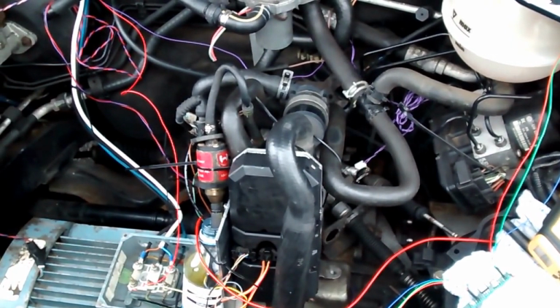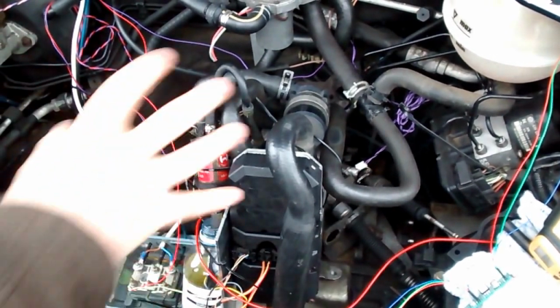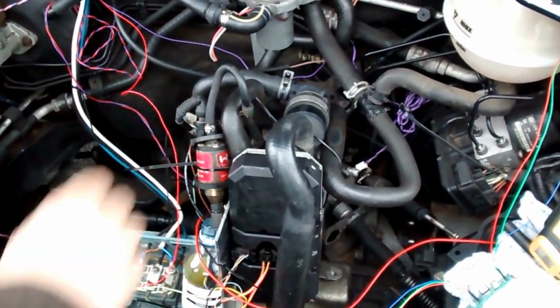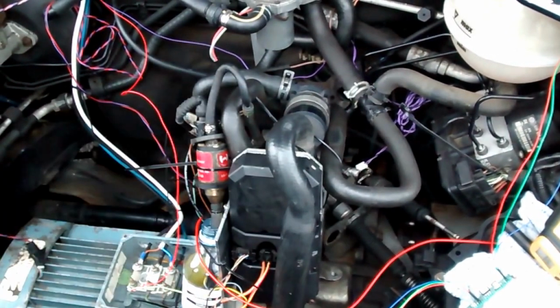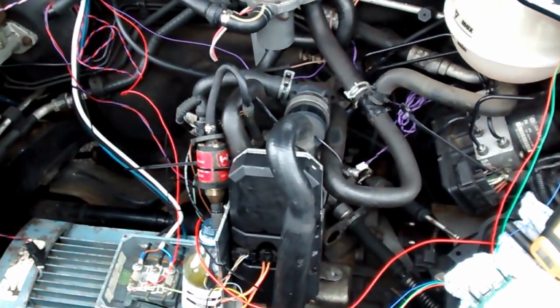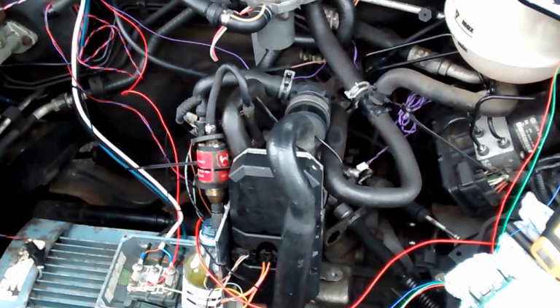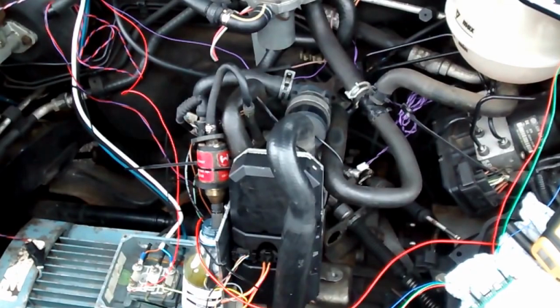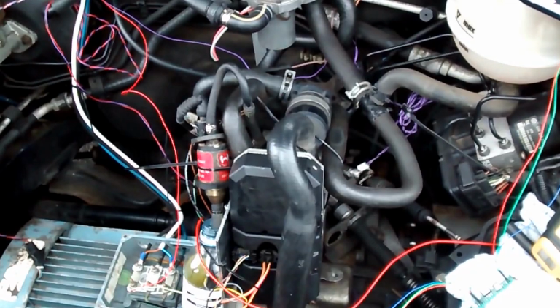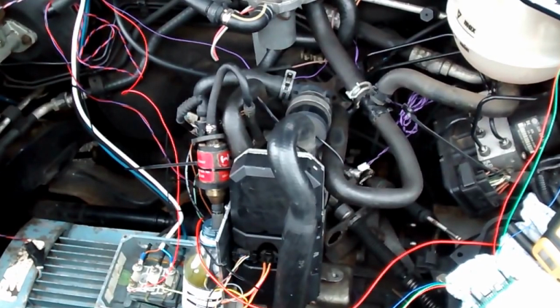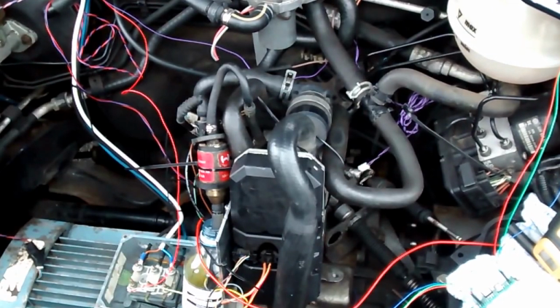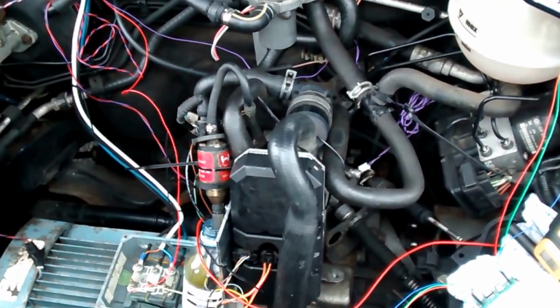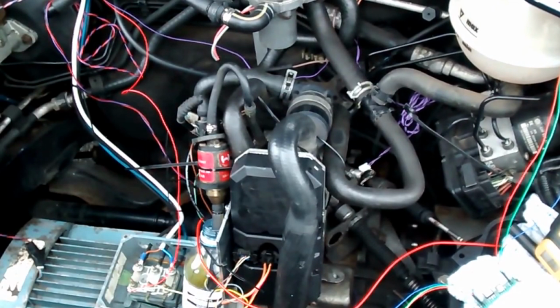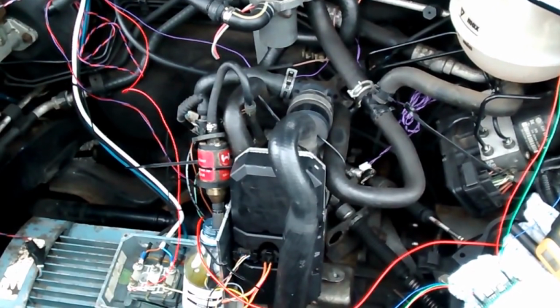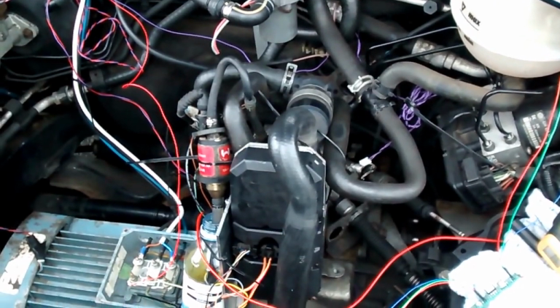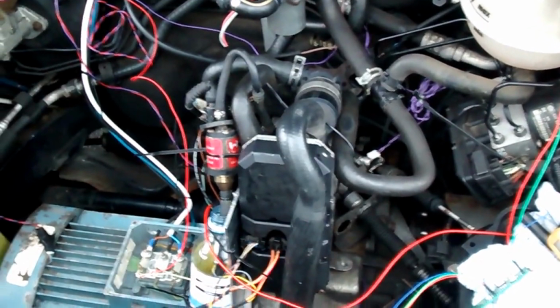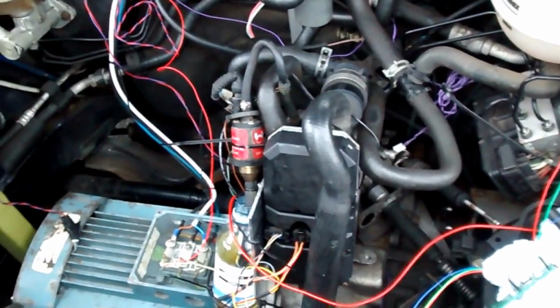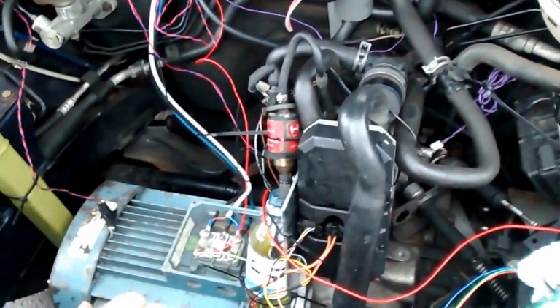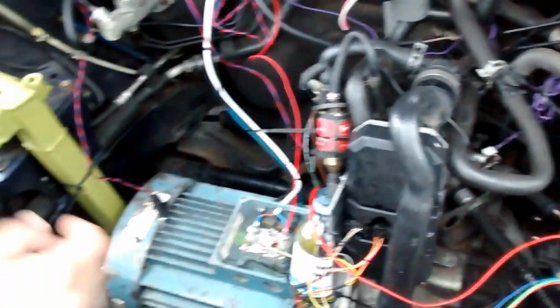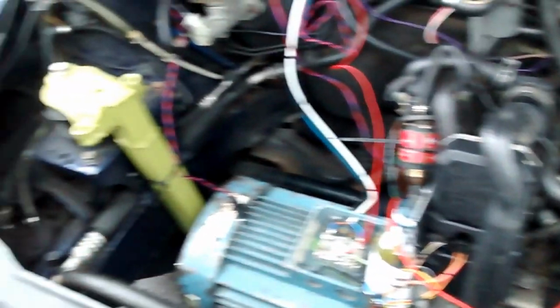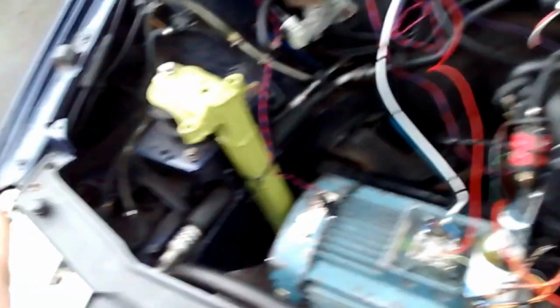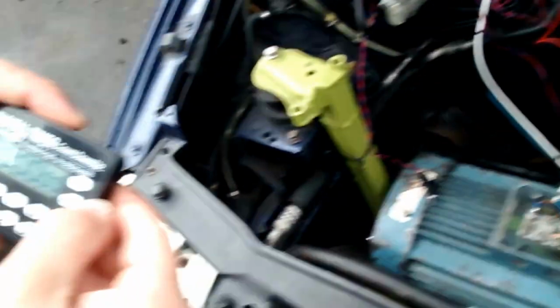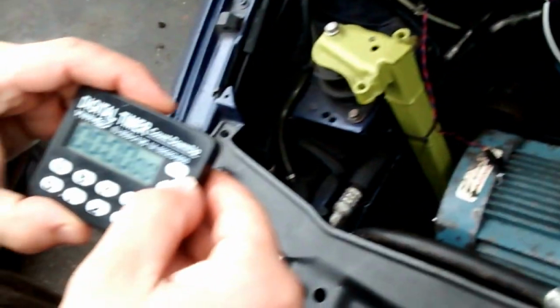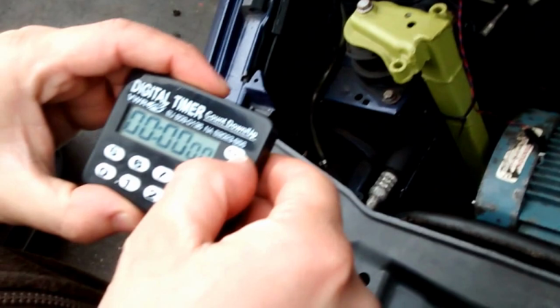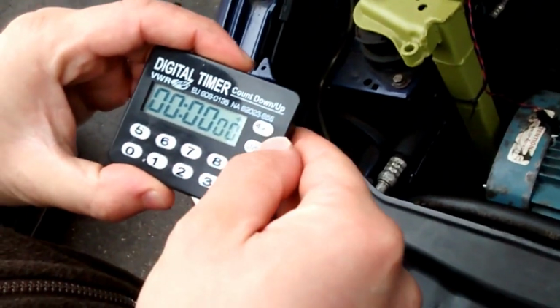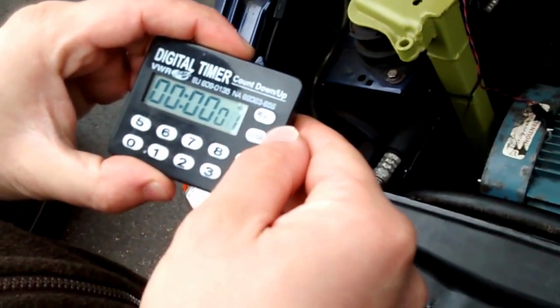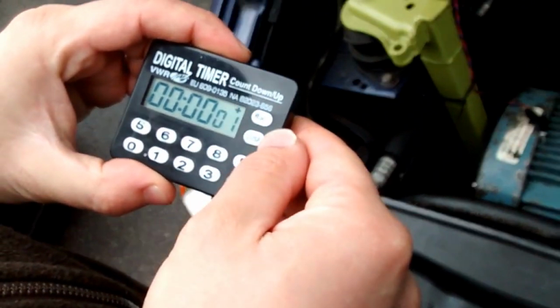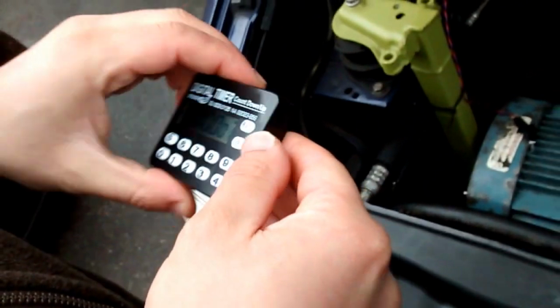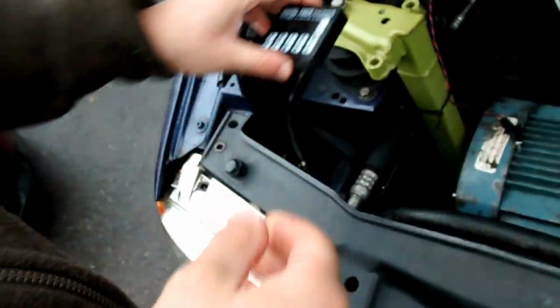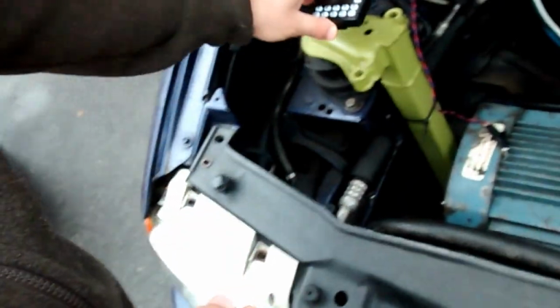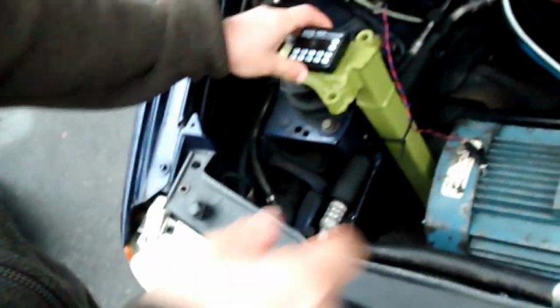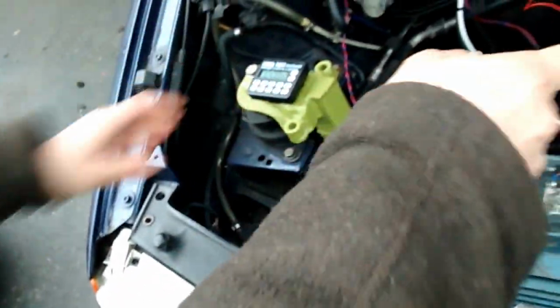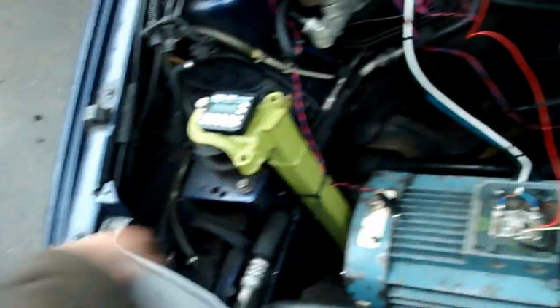What I'm going to show you now is how this thing operates, how it starts, and how quickly it can heat up the car. We have the timer in here and I'm going to start it now and turn the unit on.